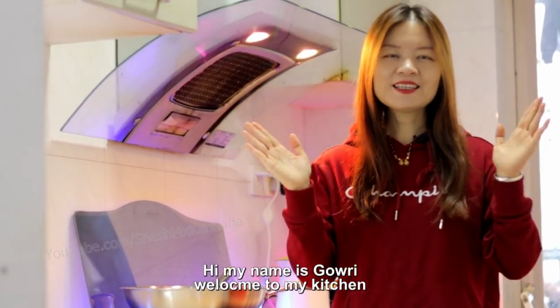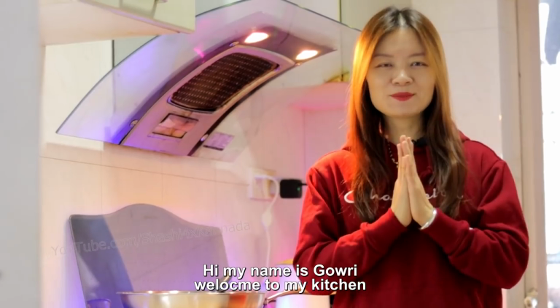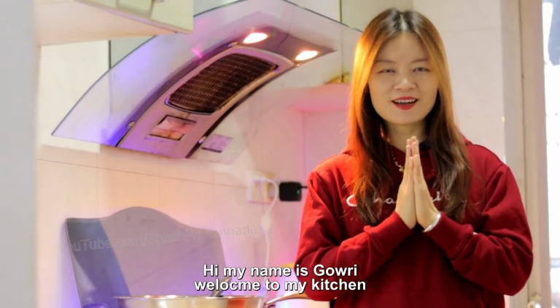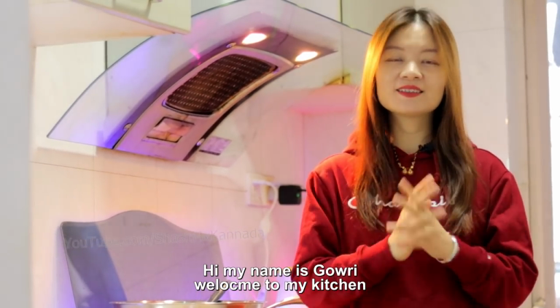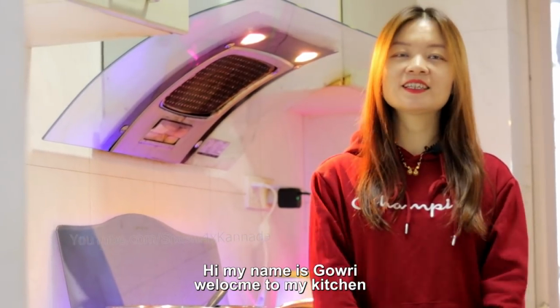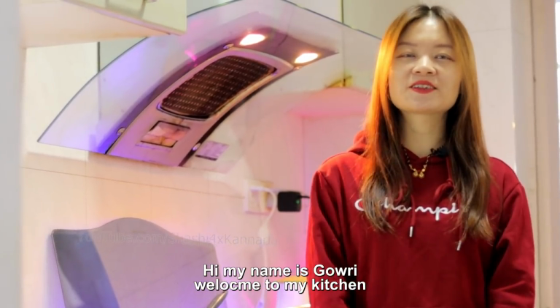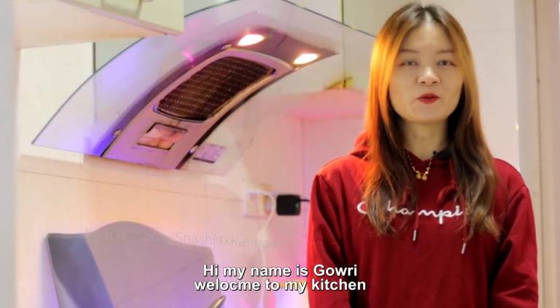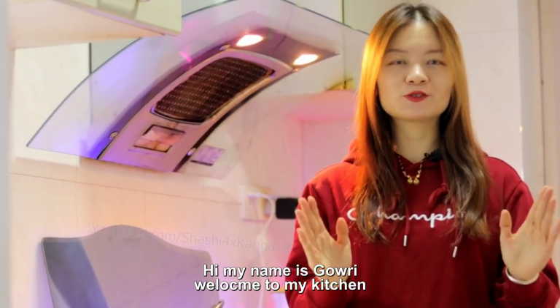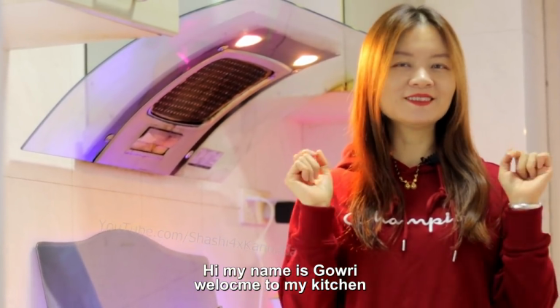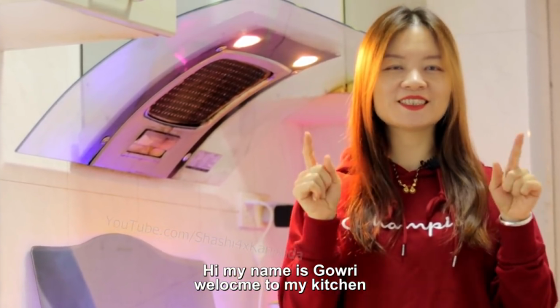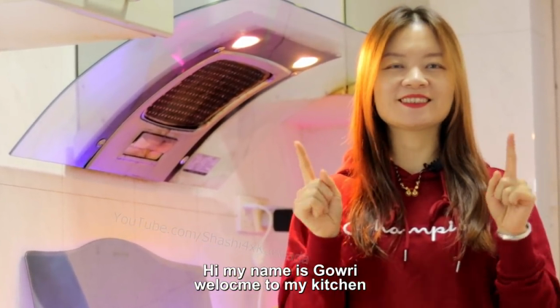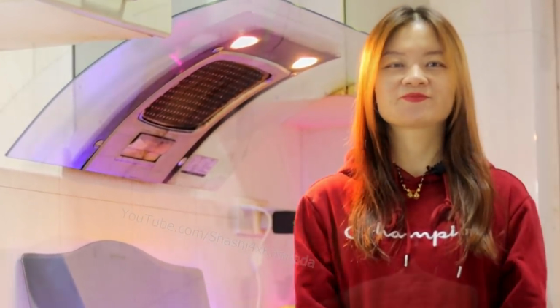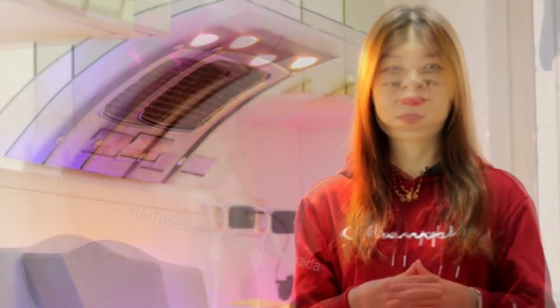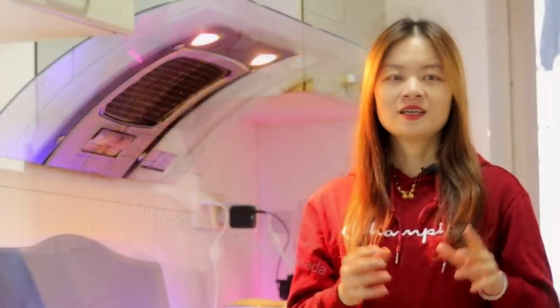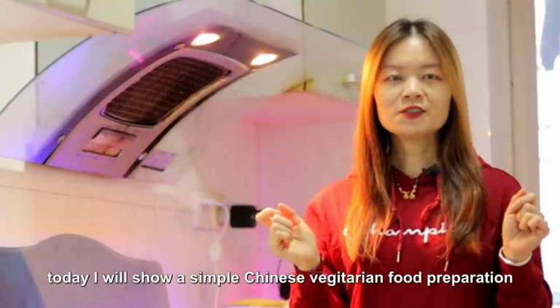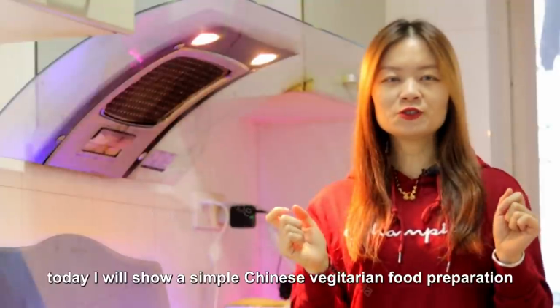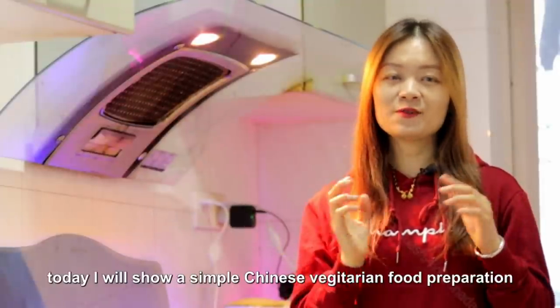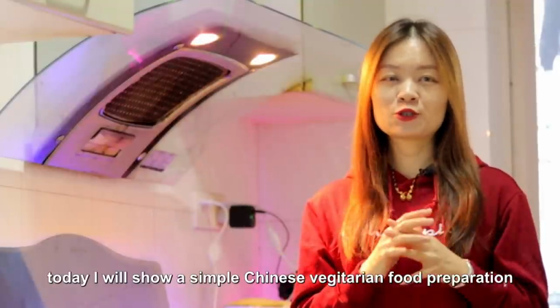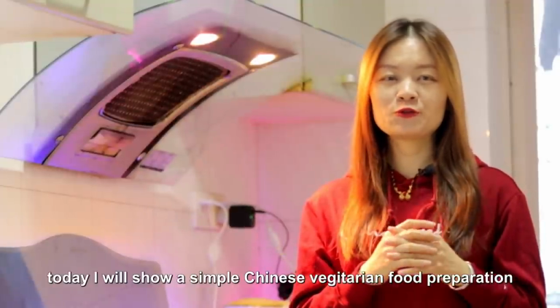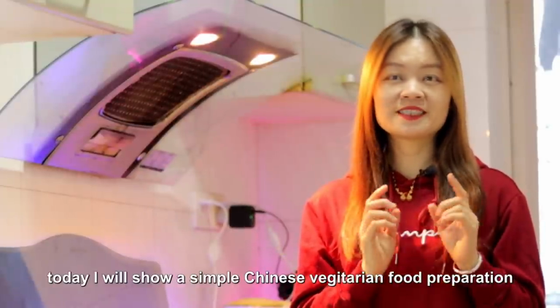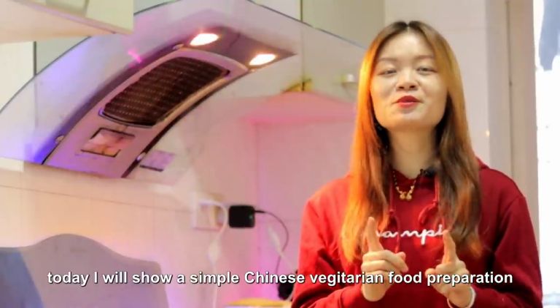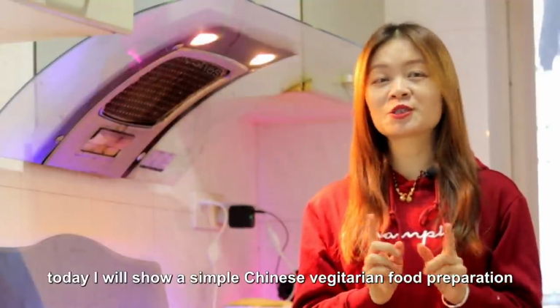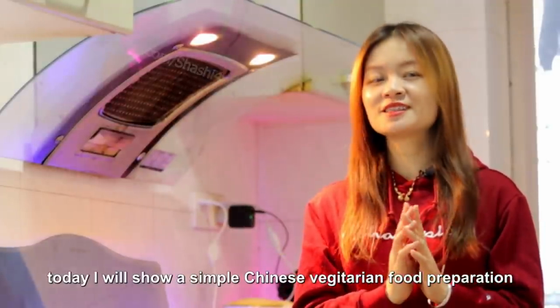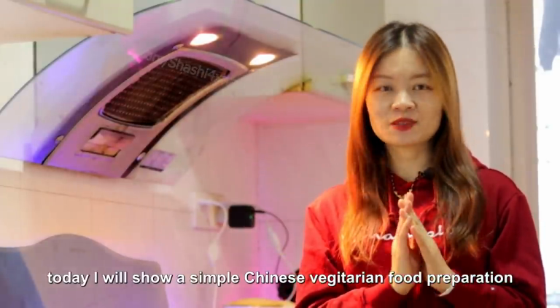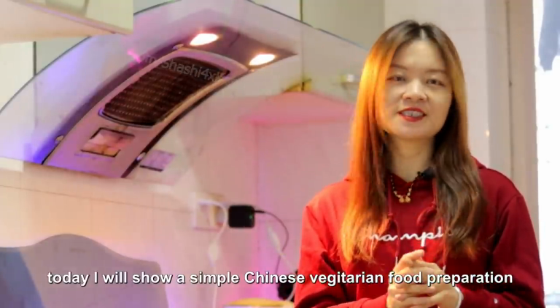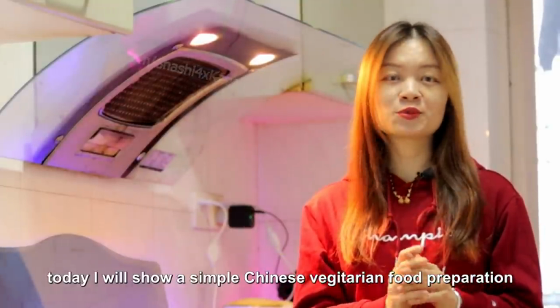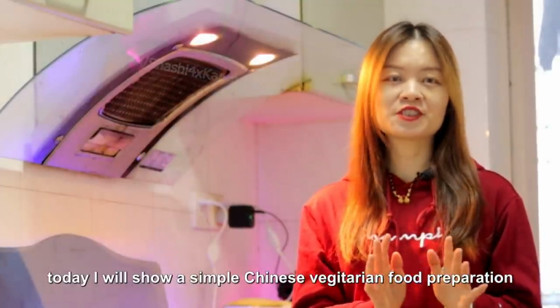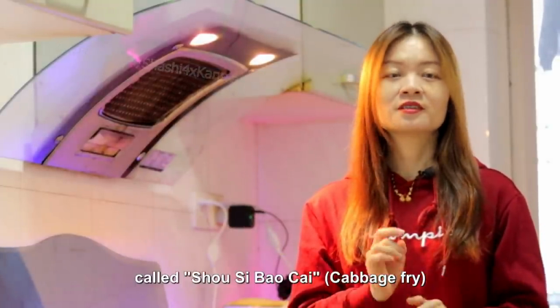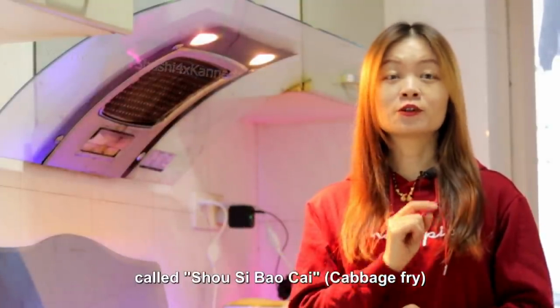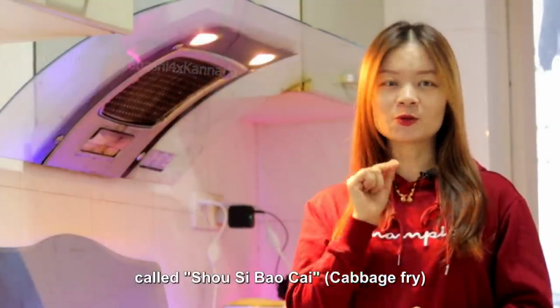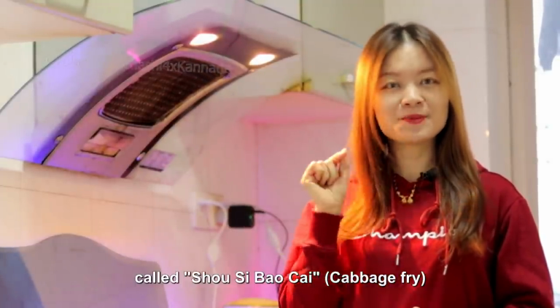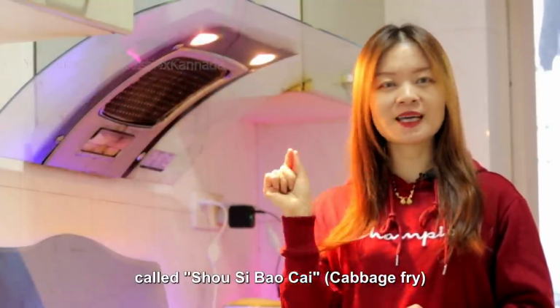Hi! Namaskara! Nanna is glory! Welcome to Nanna Kitchen! I will show you a very simple Chinese vegetarian preparation called Sous Sibao Cai.